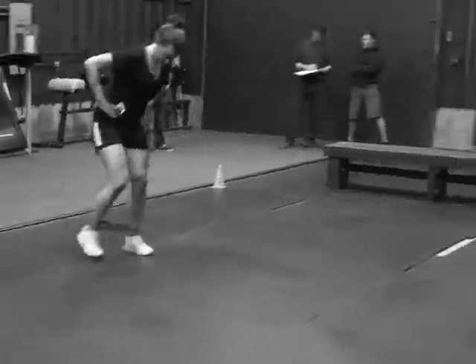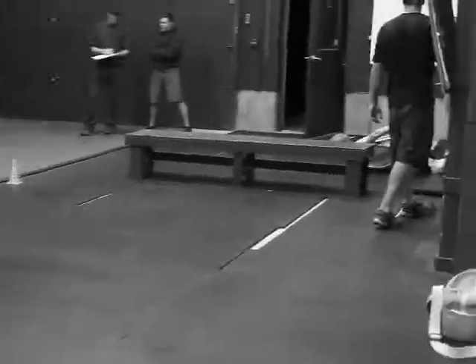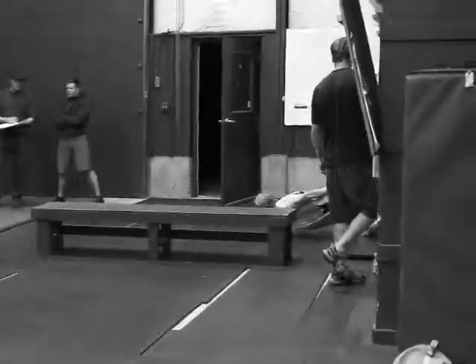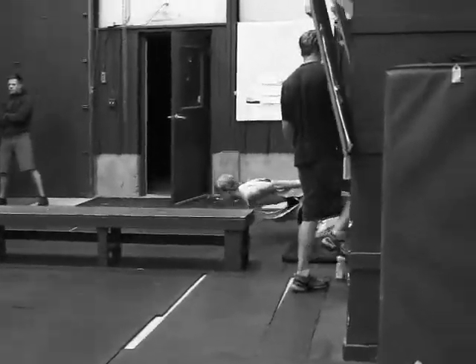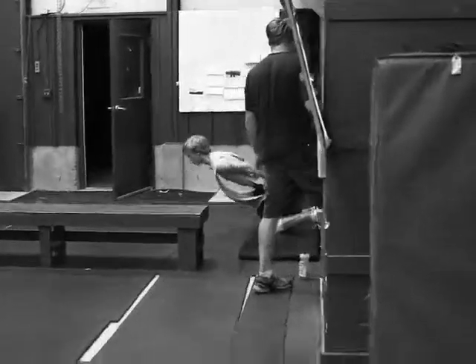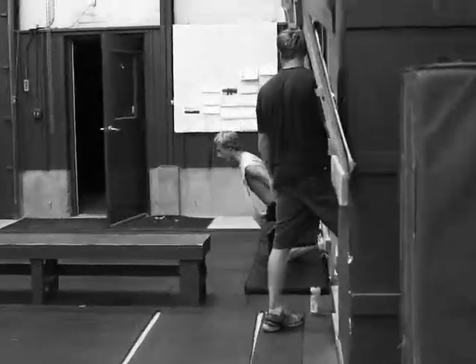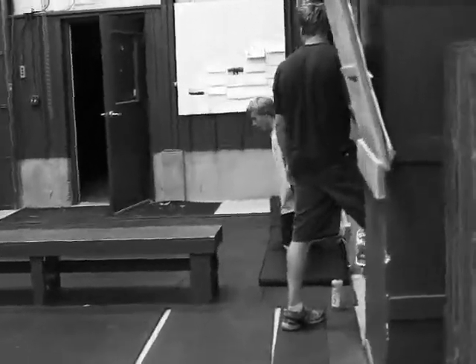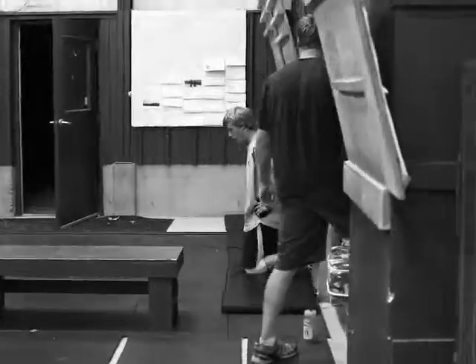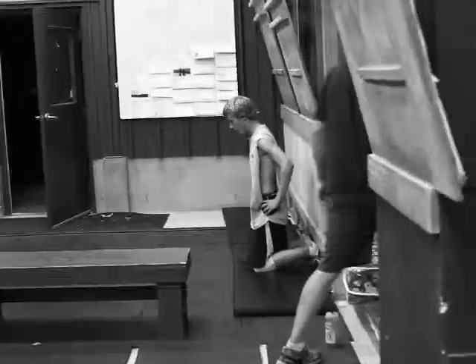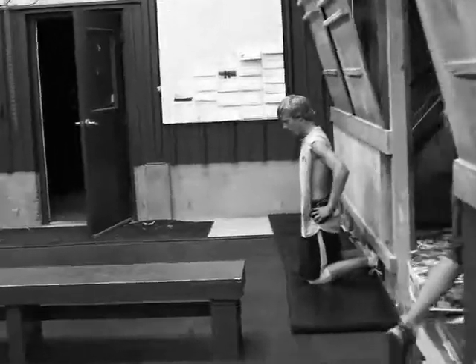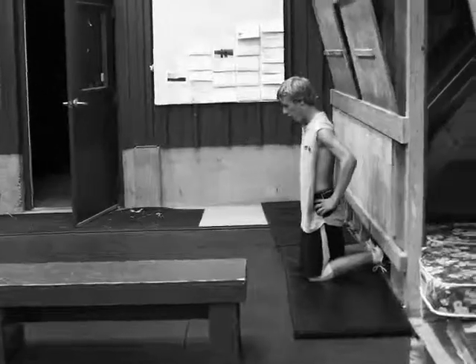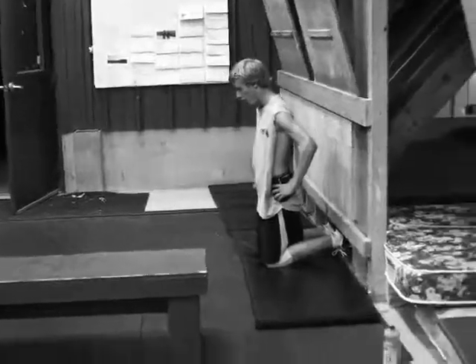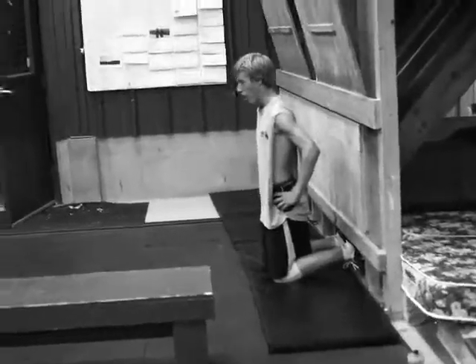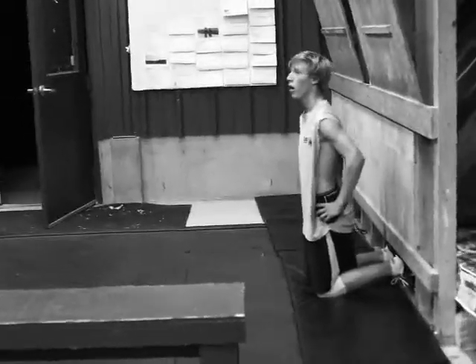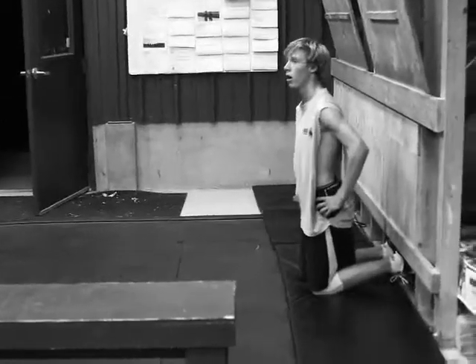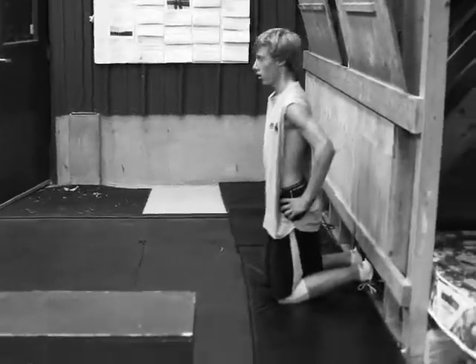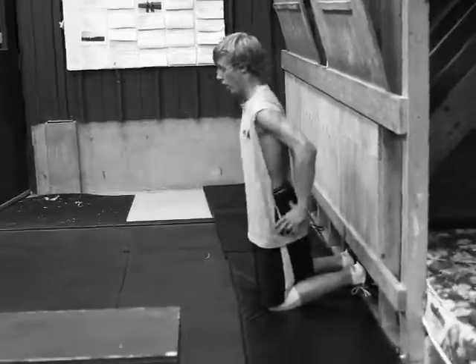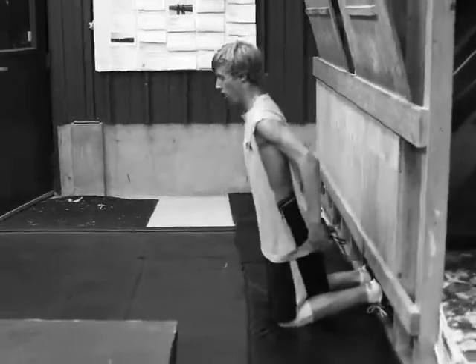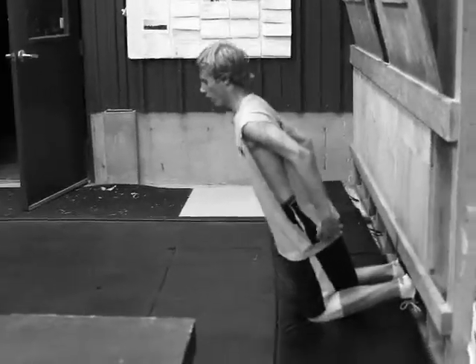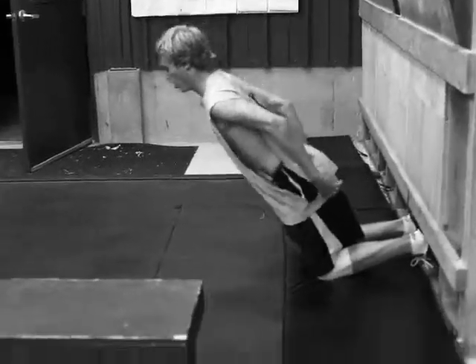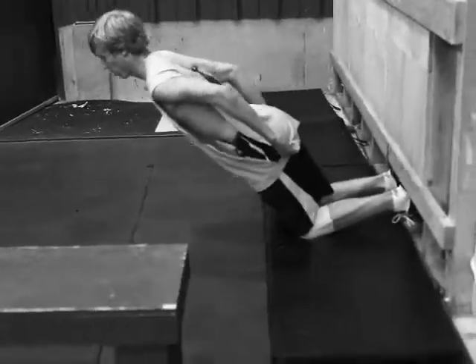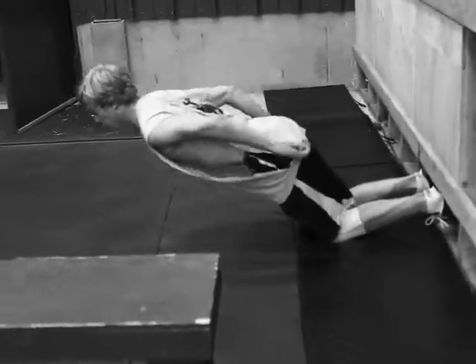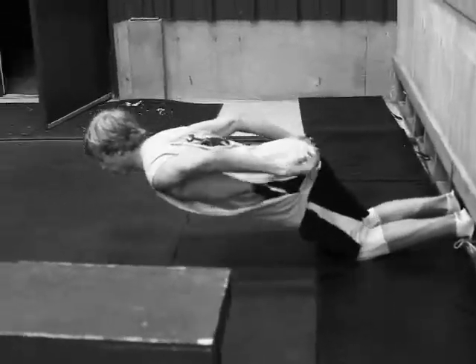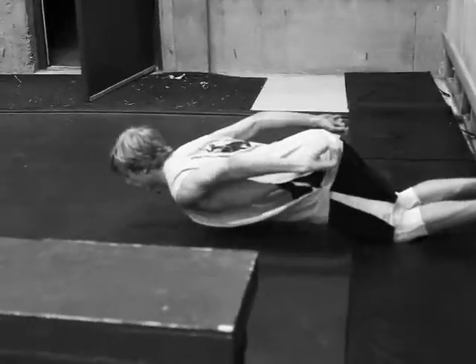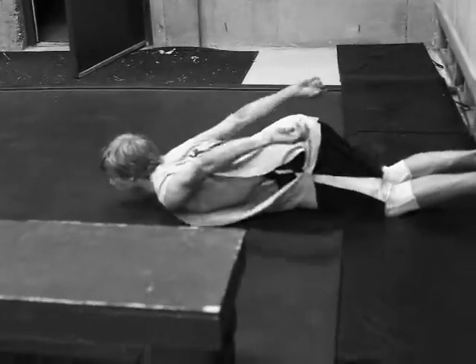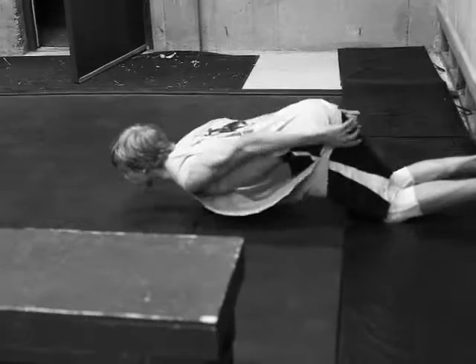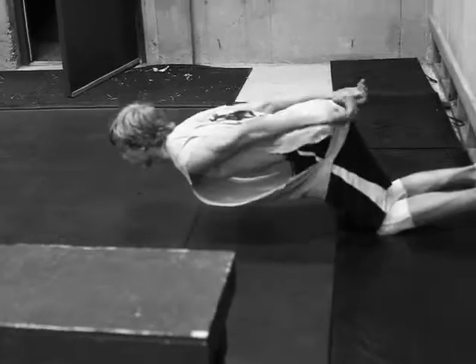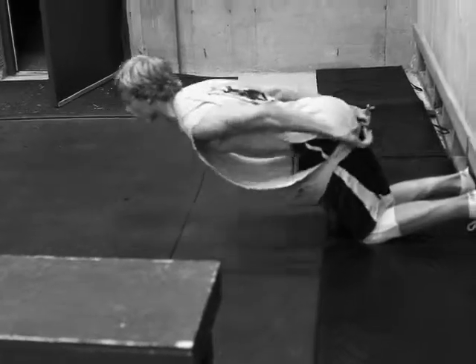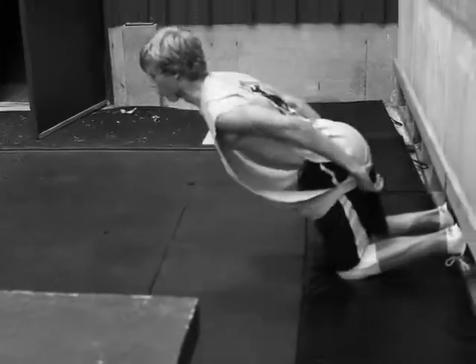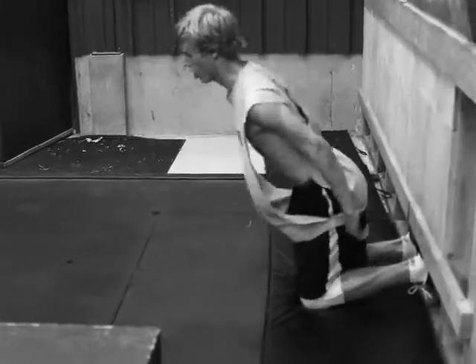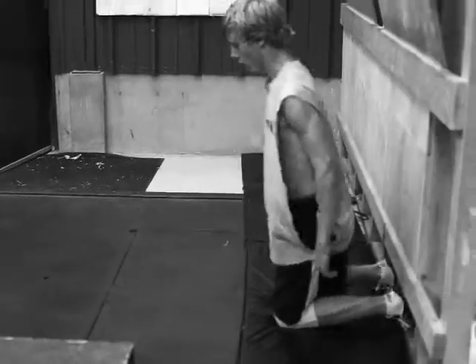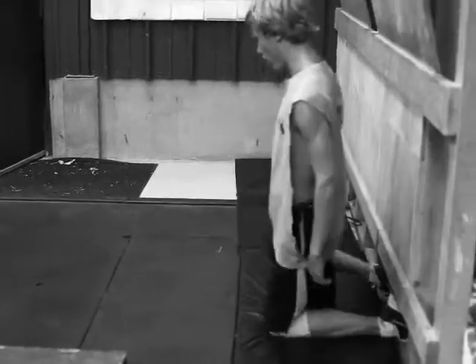Then we're having them do Nordic hamstrings. Joby is our best athlete at it — he can pretty much lower himself all the way down and back up. Good, Joby.